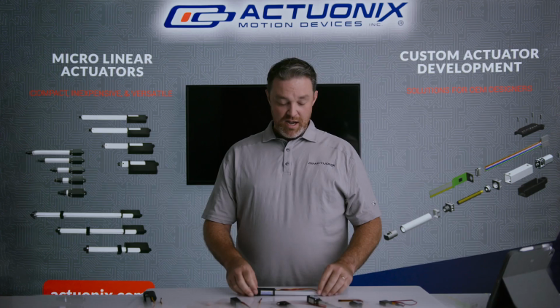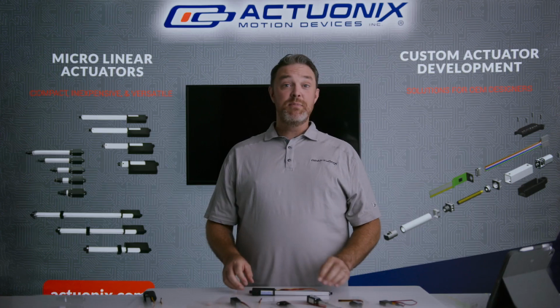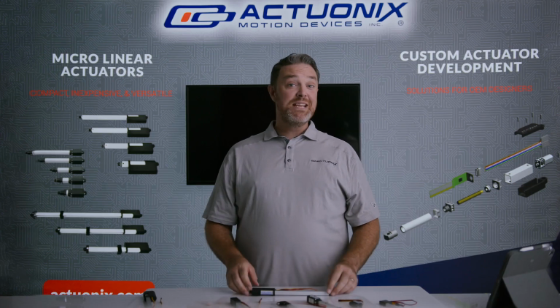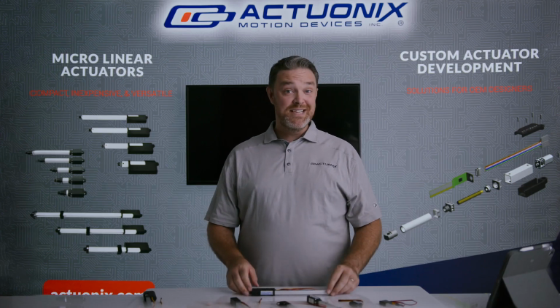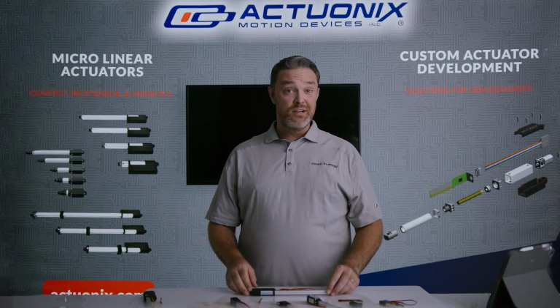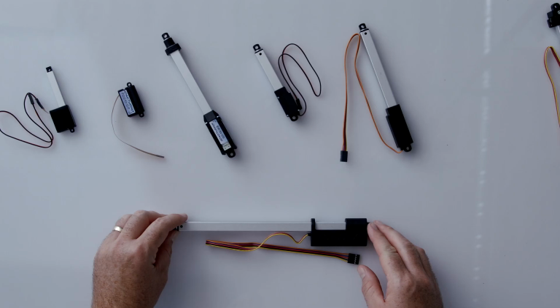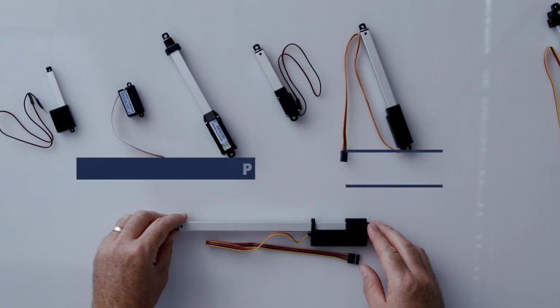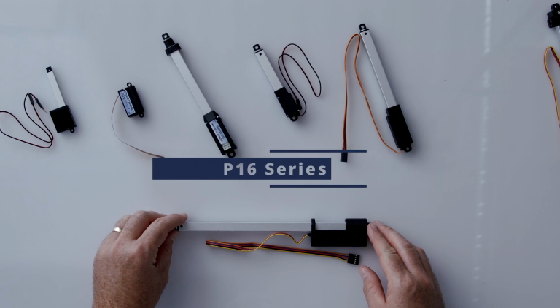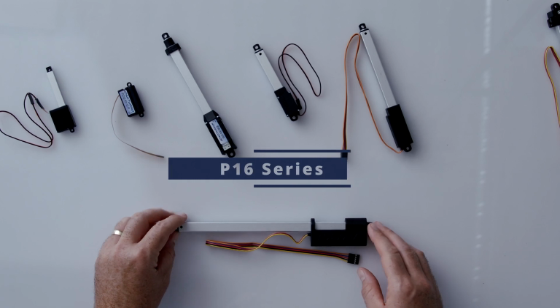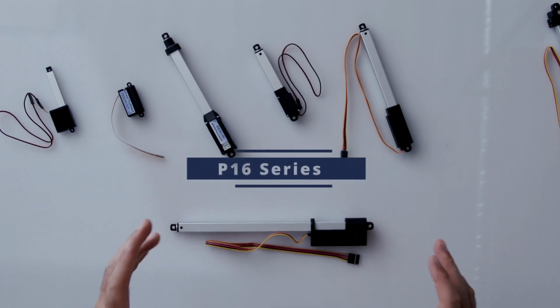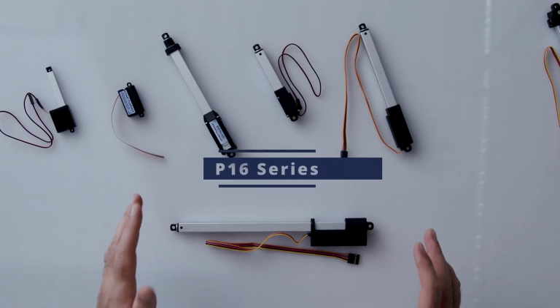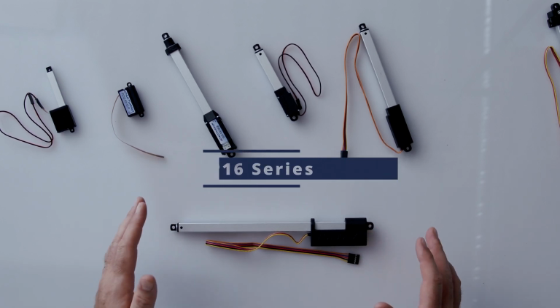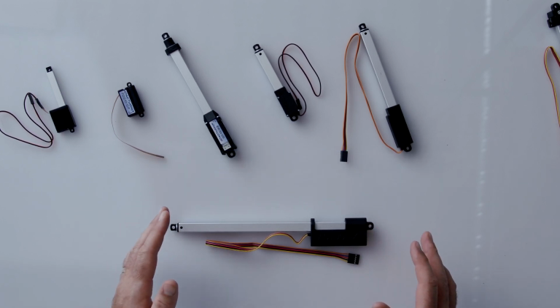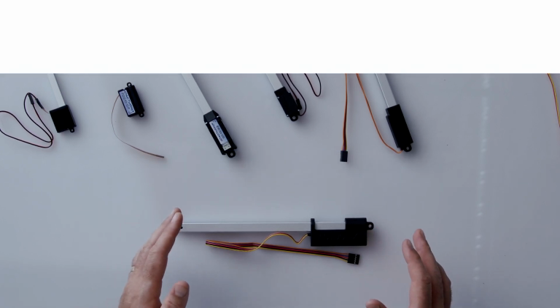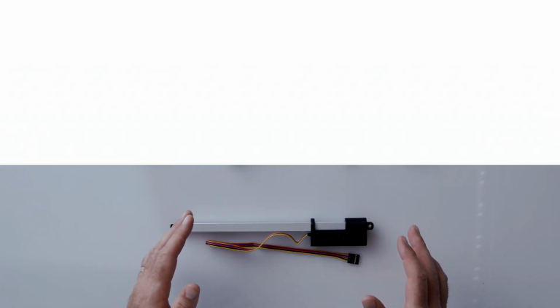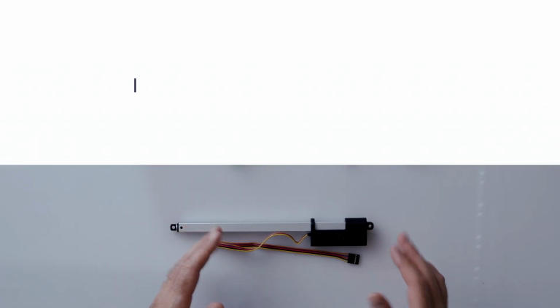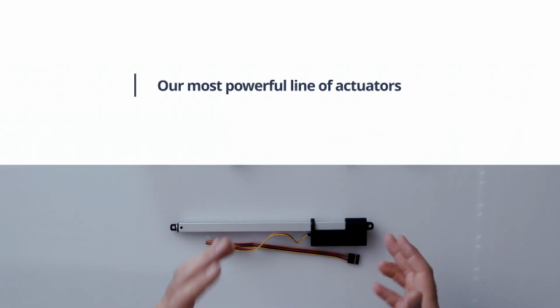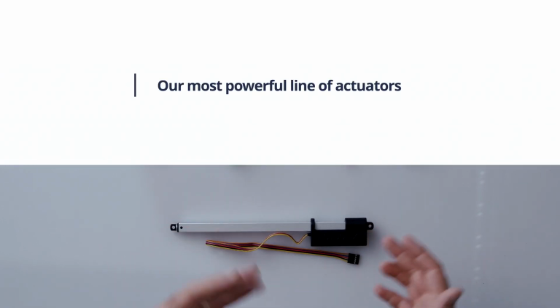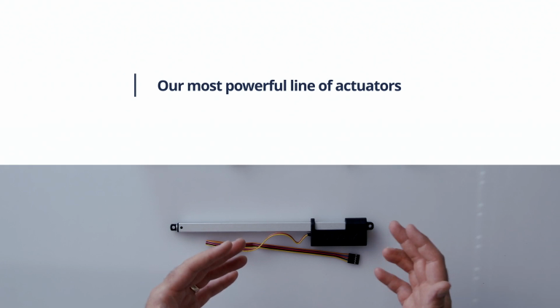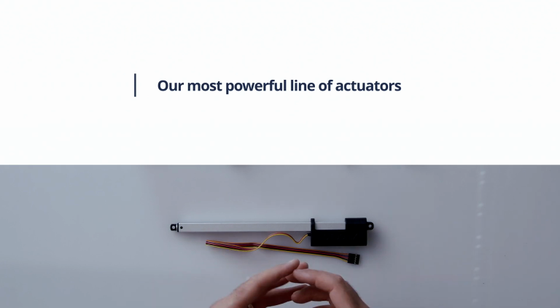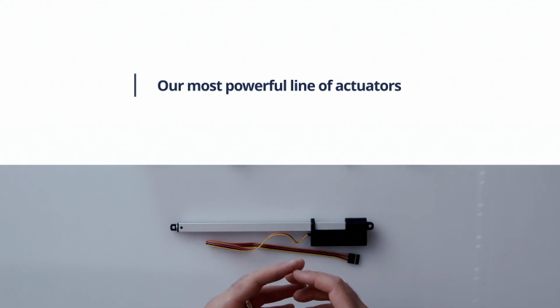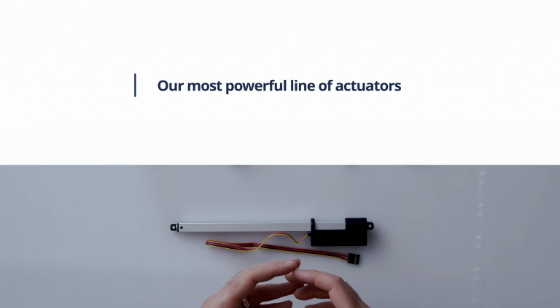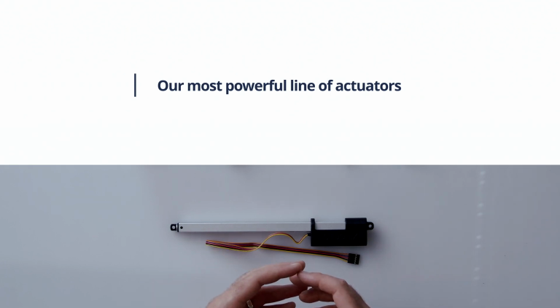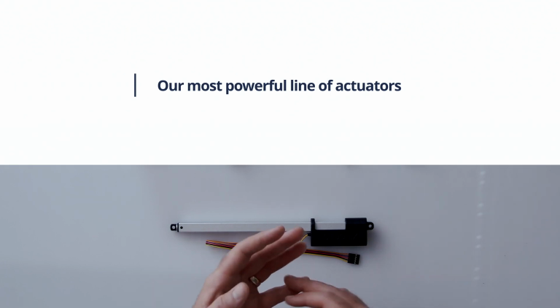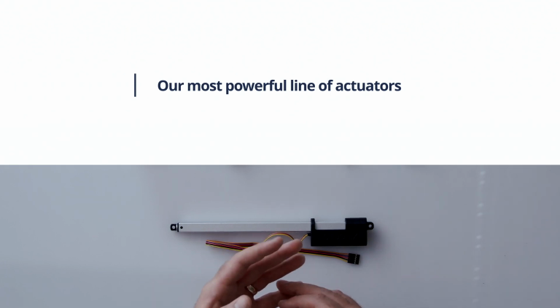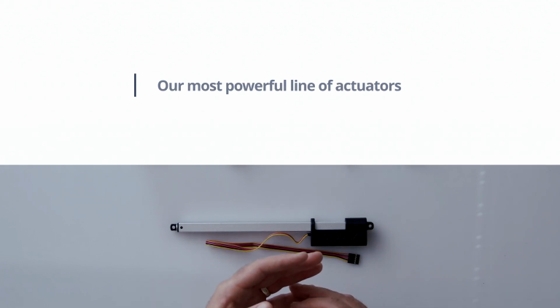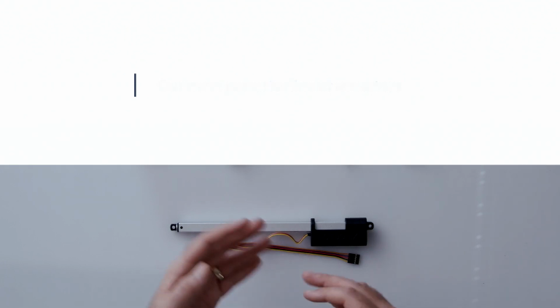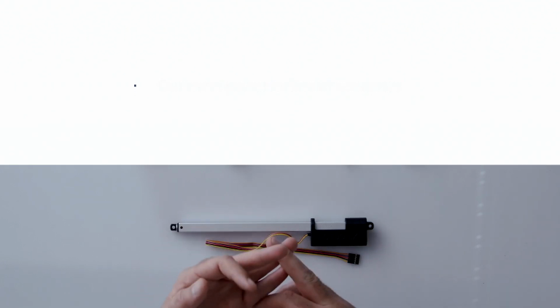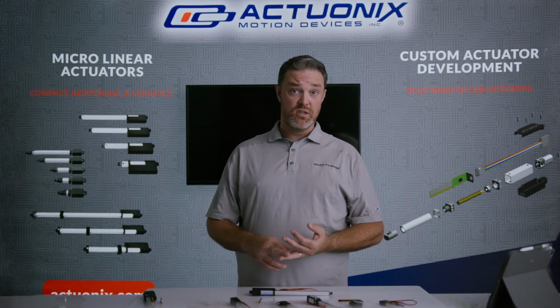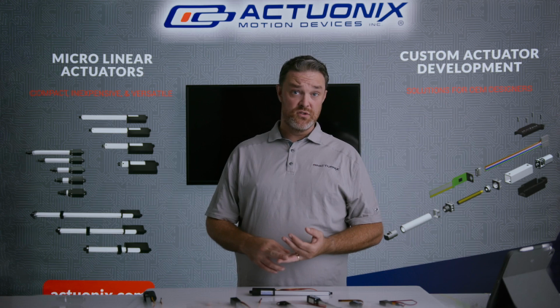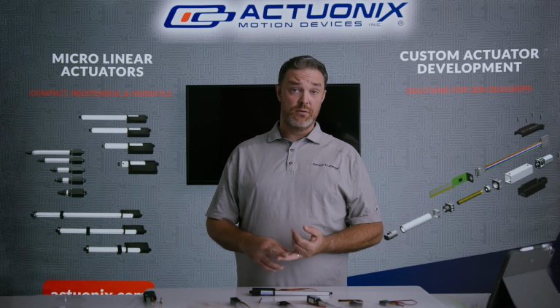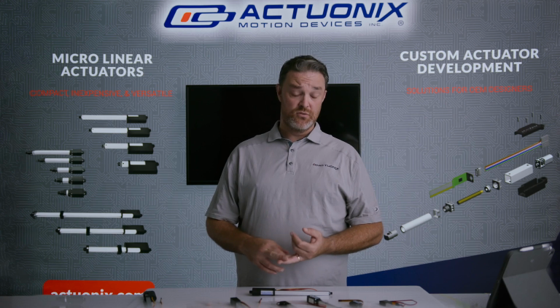Next up is our P16 series mini linear actuator. The P16 is ideal for applications where space is not quite the primary consideration — you're more interested in a high-powered device and you want options for stroke length and control.